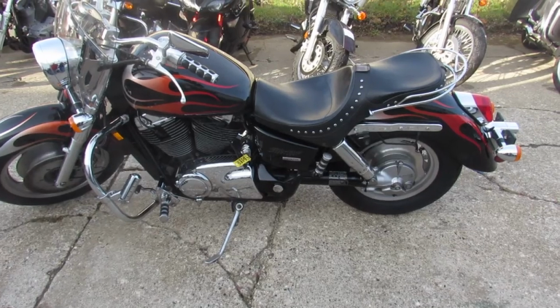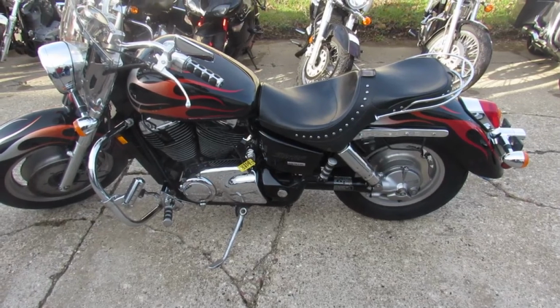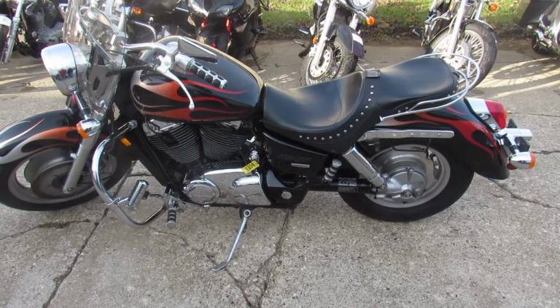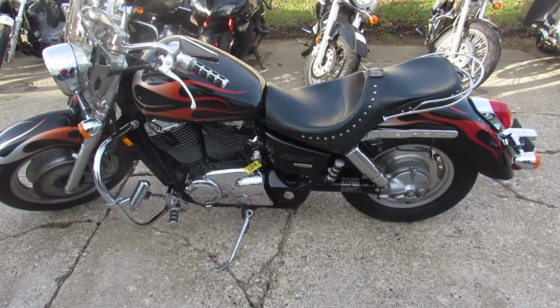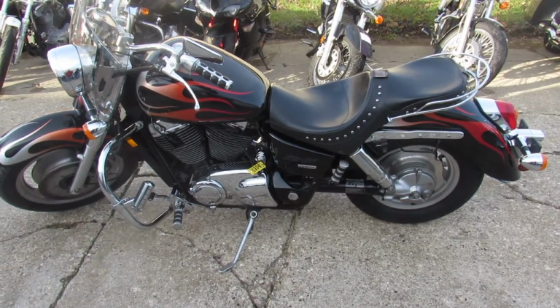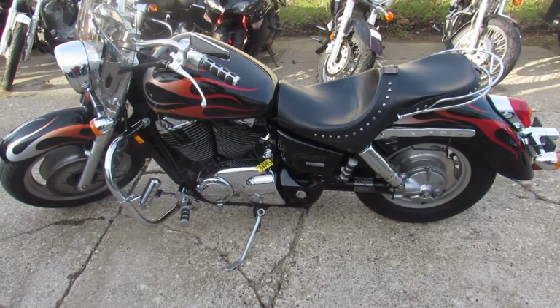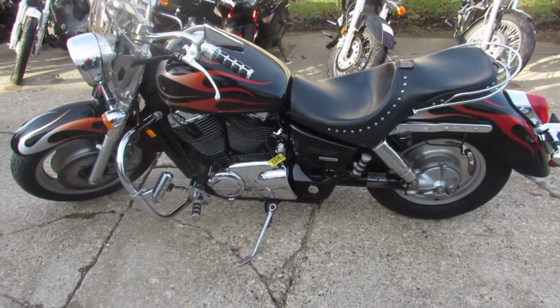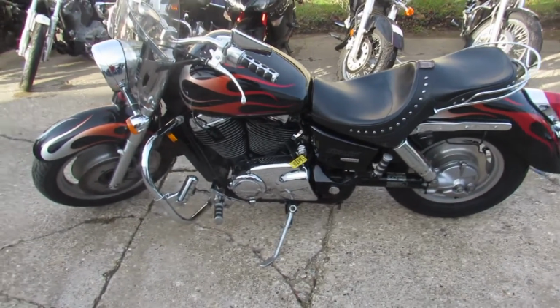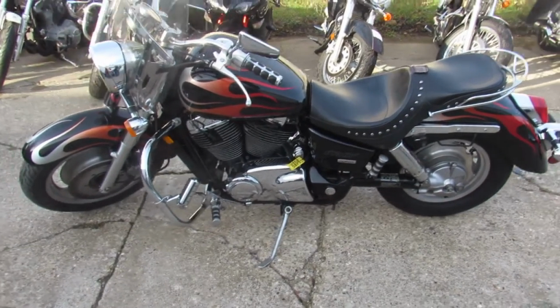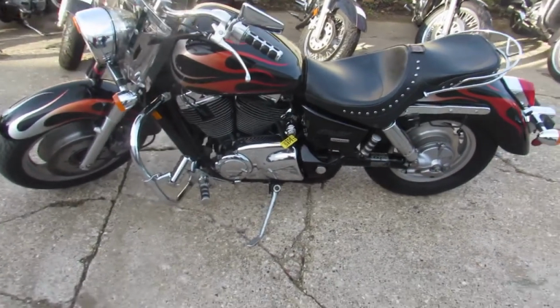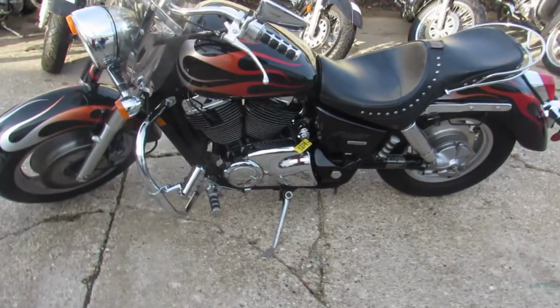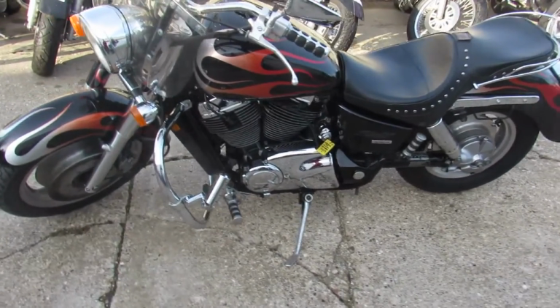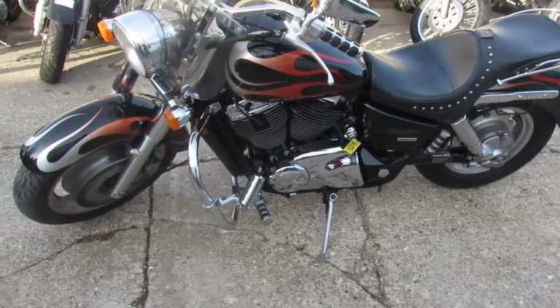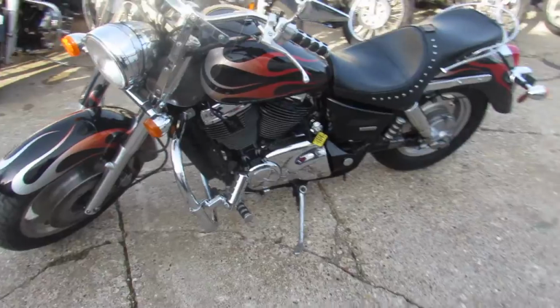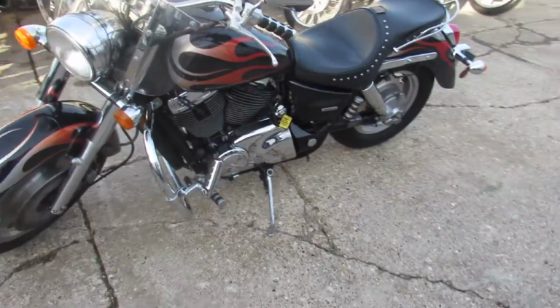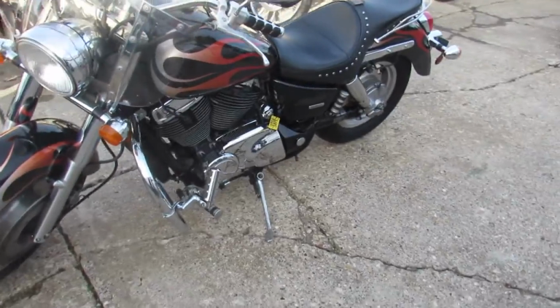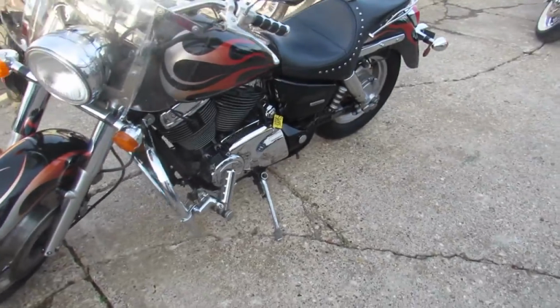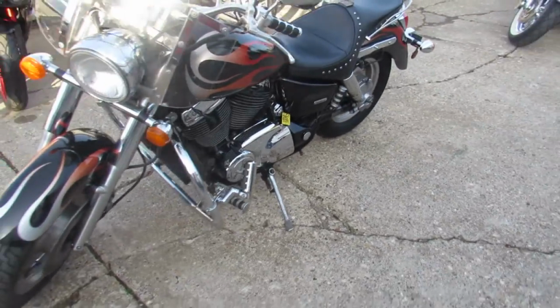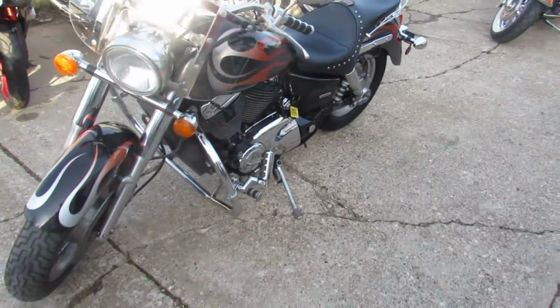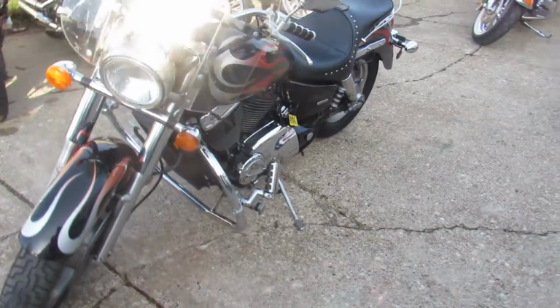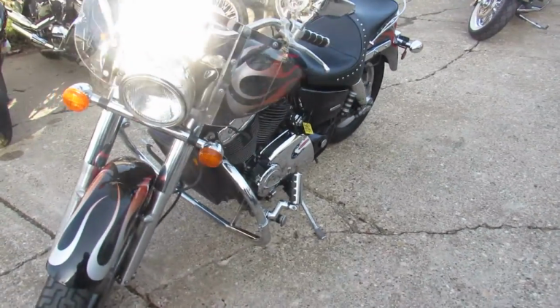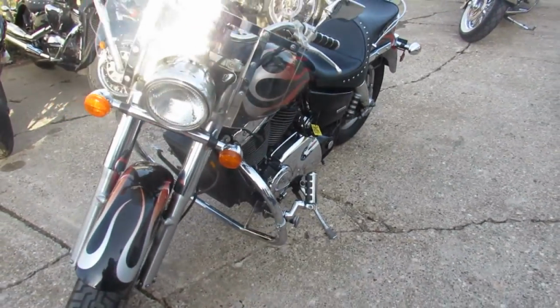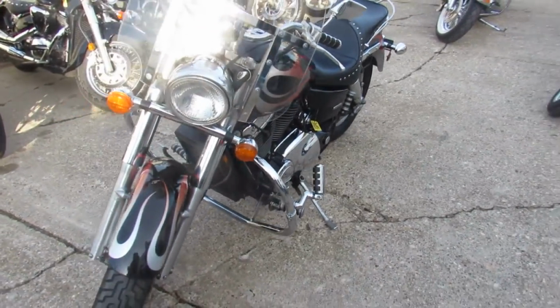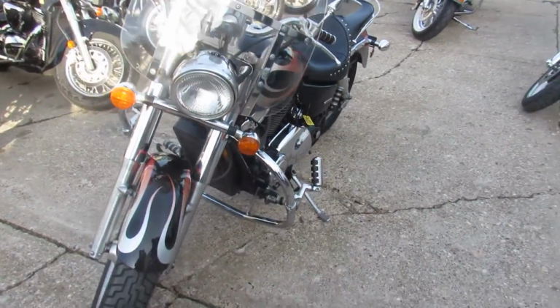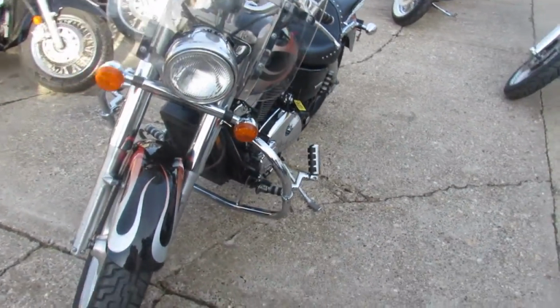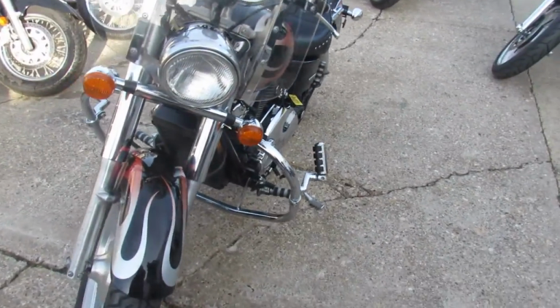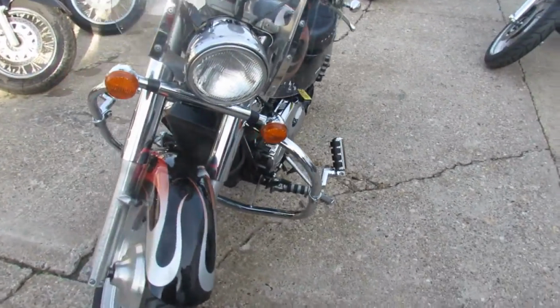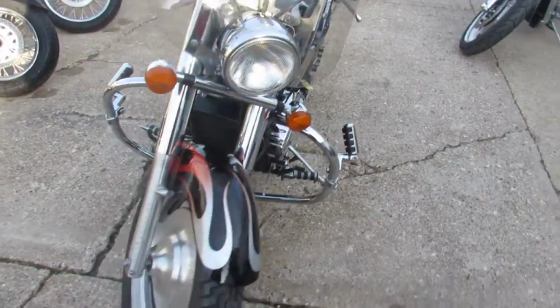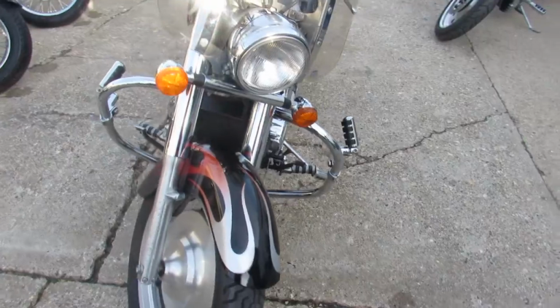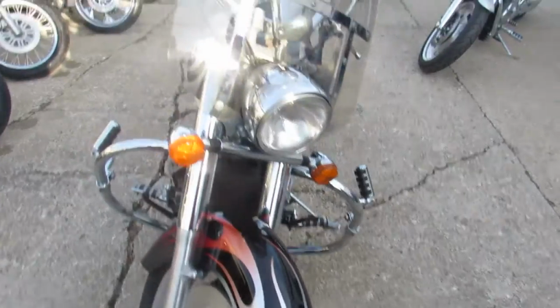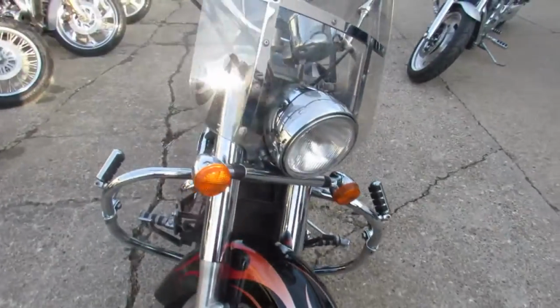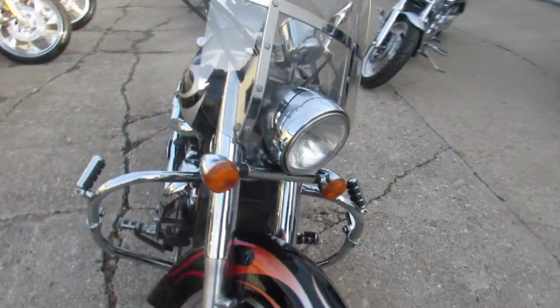Hey guys, anybody out there looking for a nice cruiser, we got it here at Approval Powersports. Got over 400 used bikes, we got out of state financing, nationwide shipping, so it doesn't matter where you're at, we can get the bike to you.